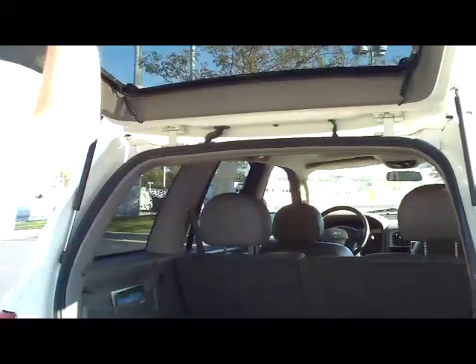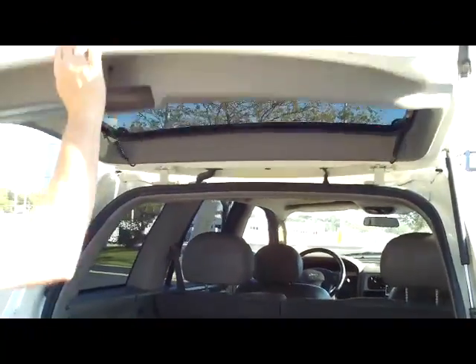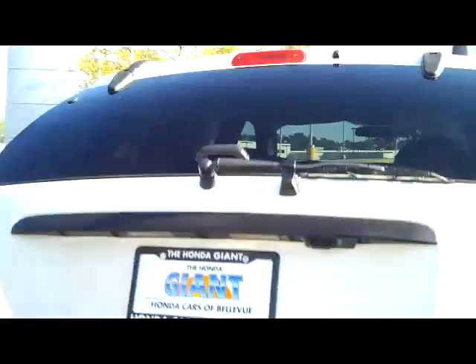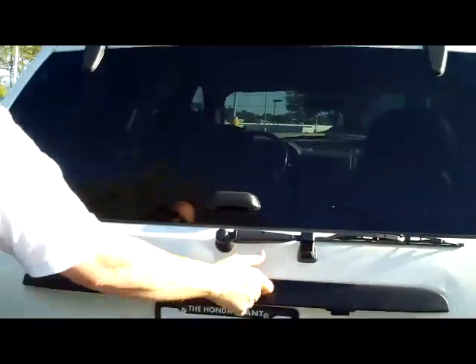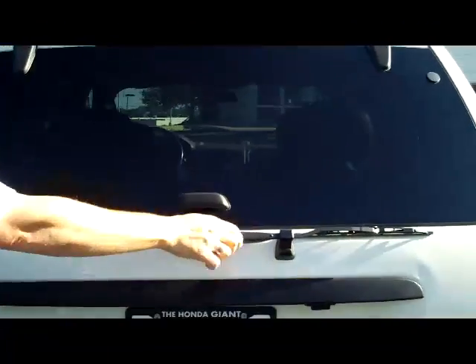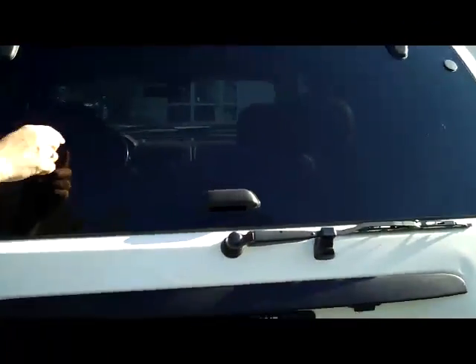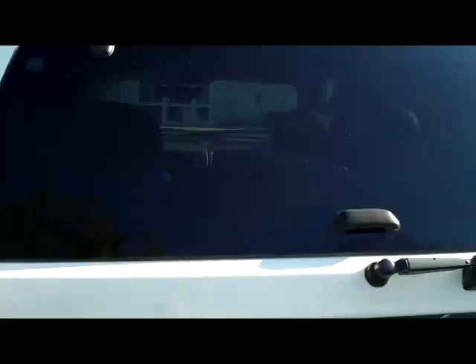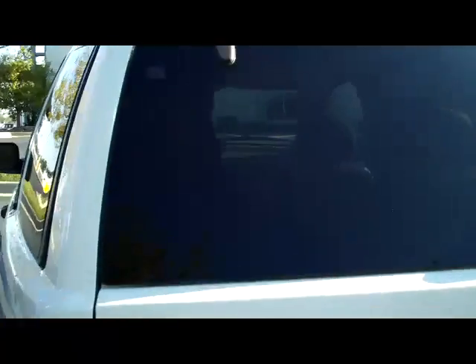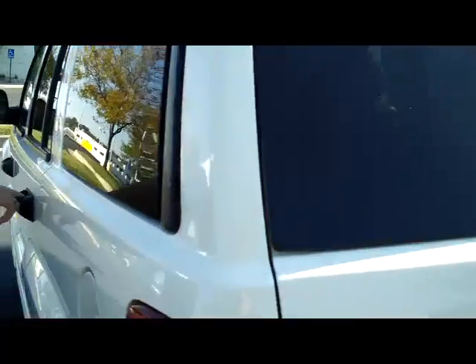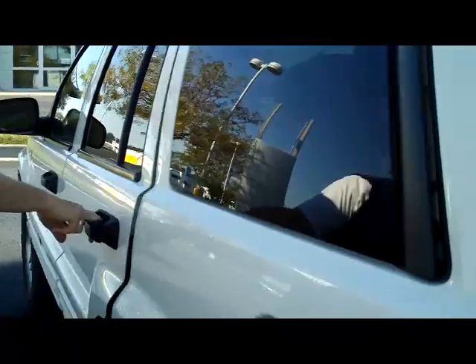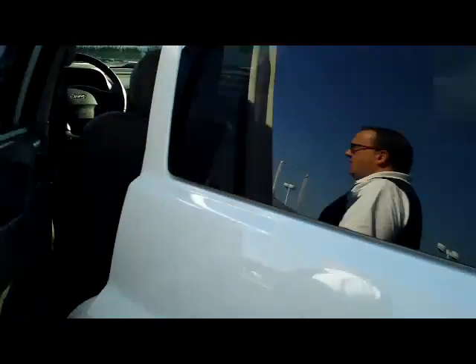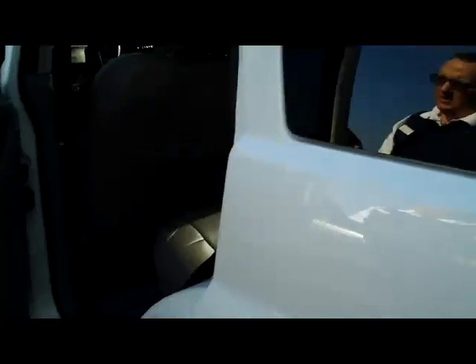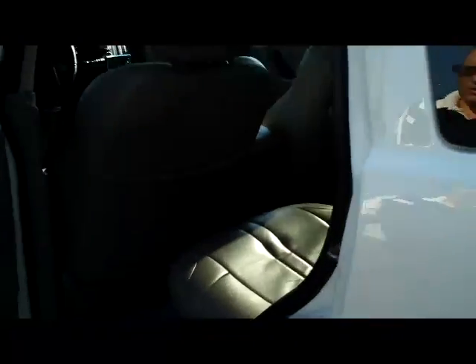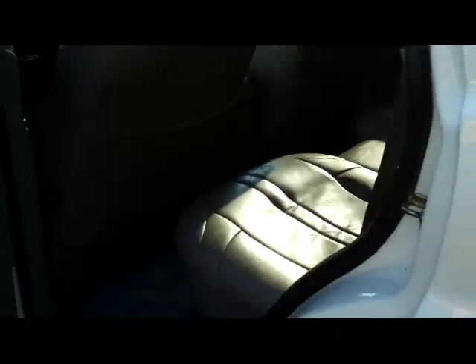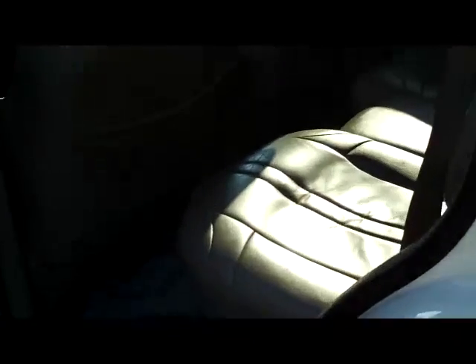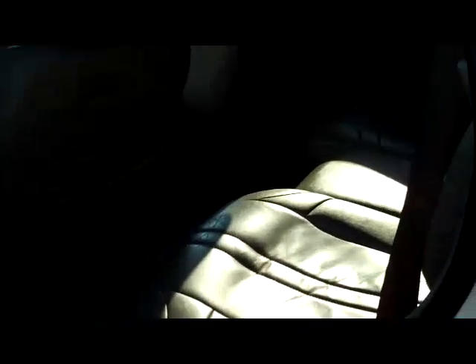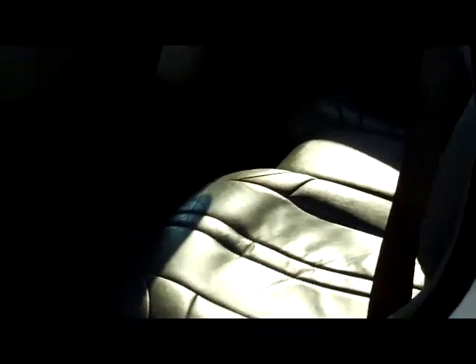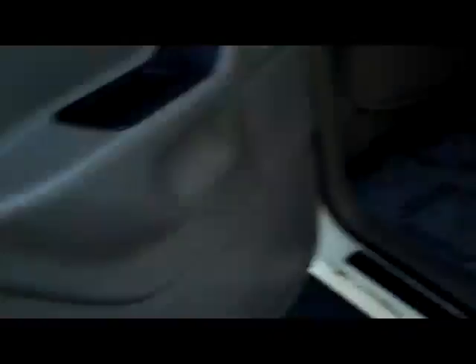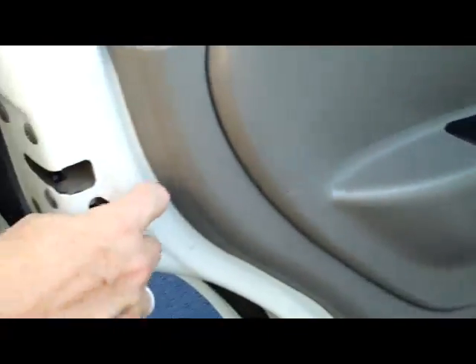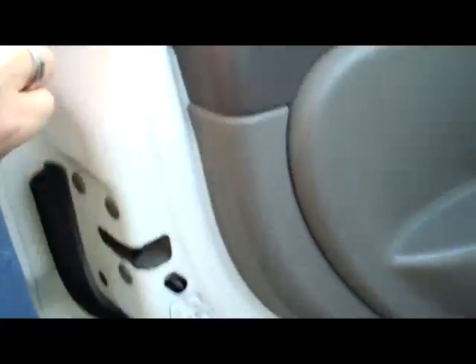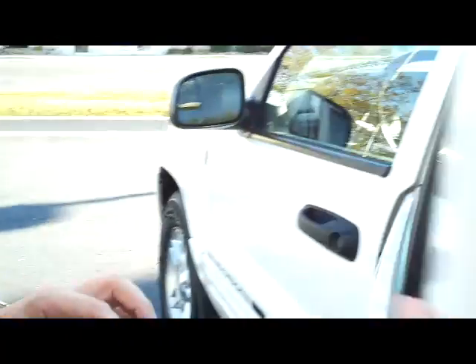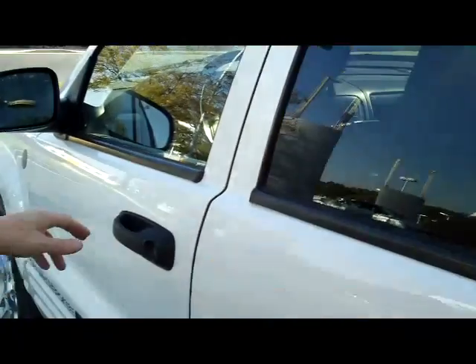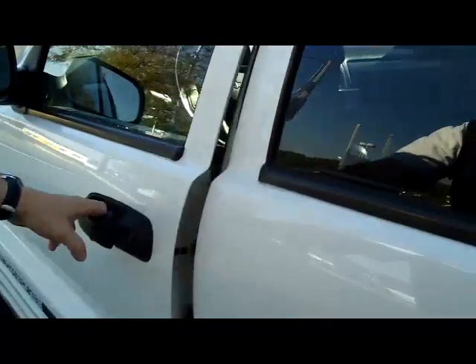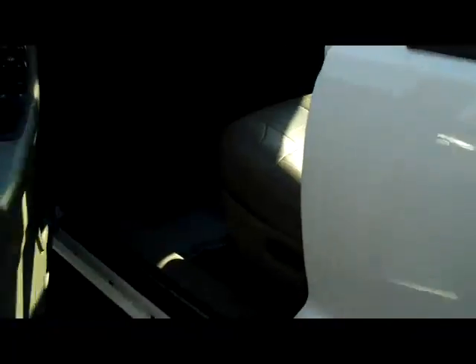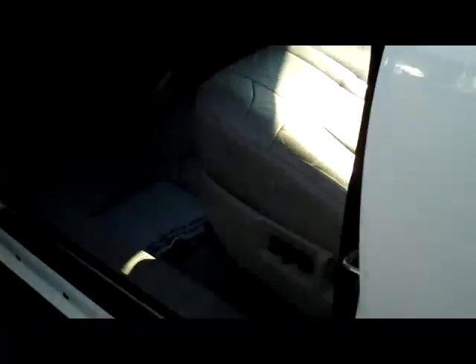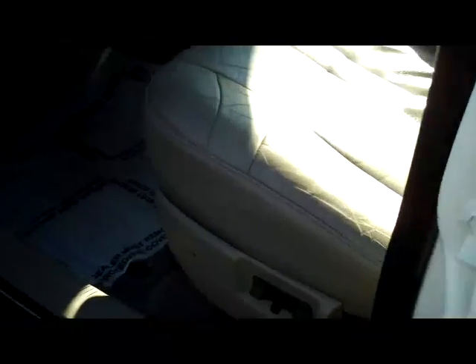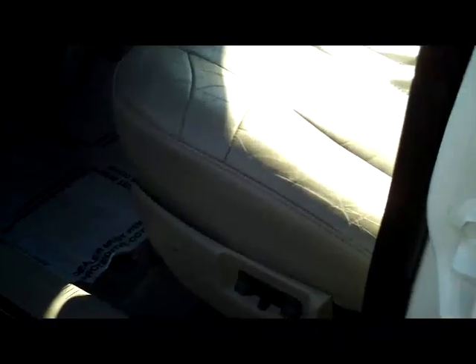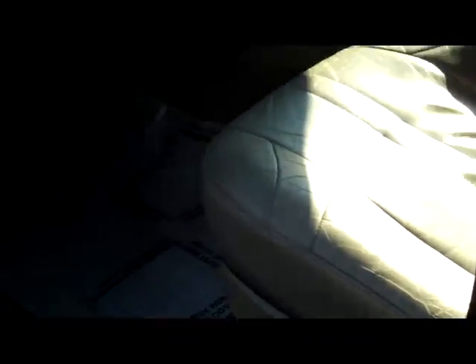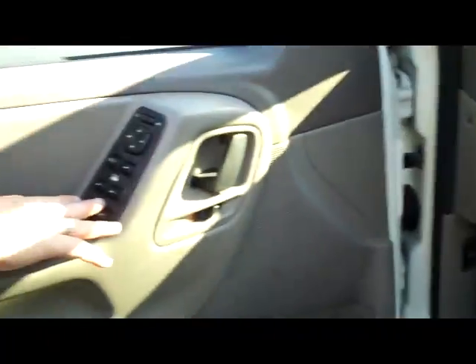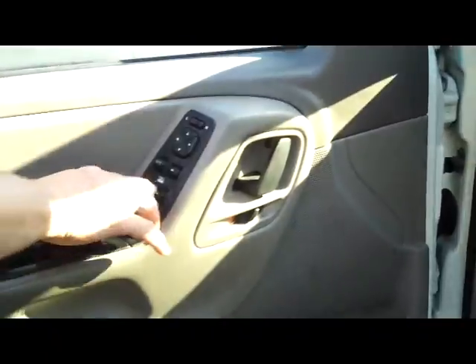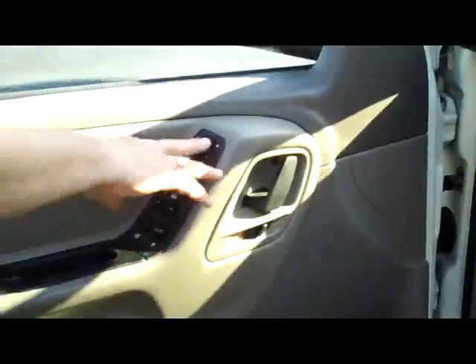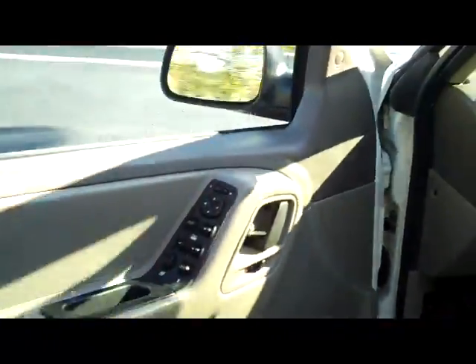You do have your rear window defrost and wiper, lots of room in the second row, latch system for child safety seats and child security door locks. You do have your 8-way power driver seat, power windows, power locks, and power mirrors.